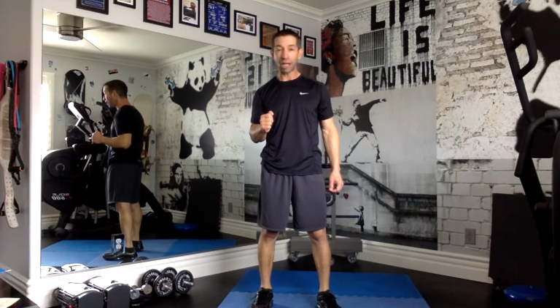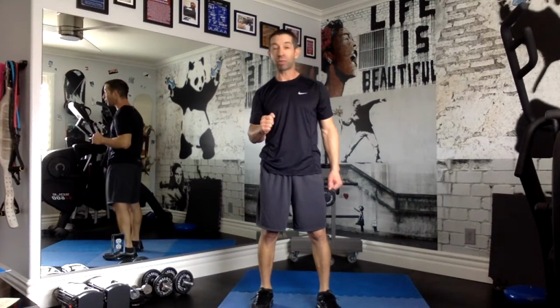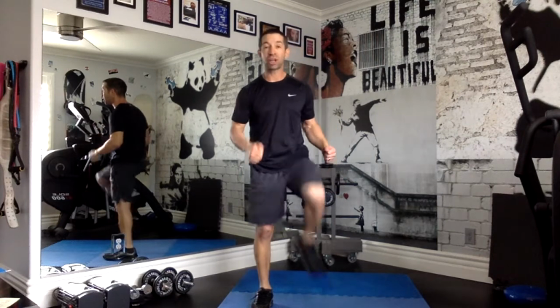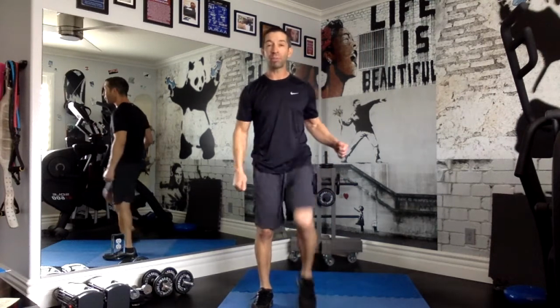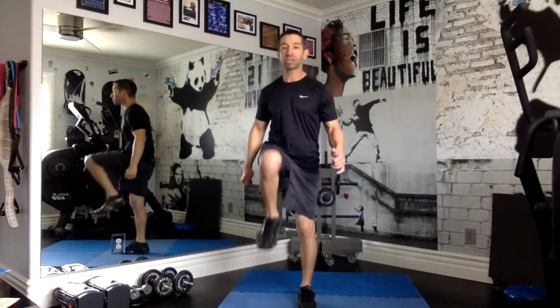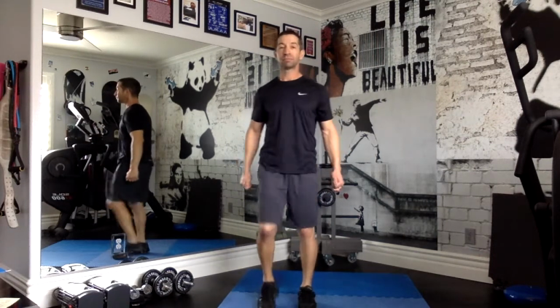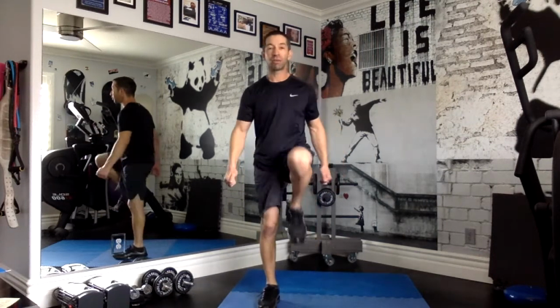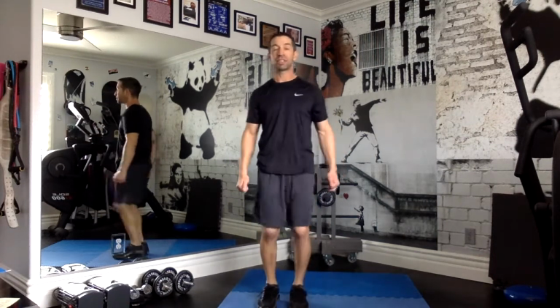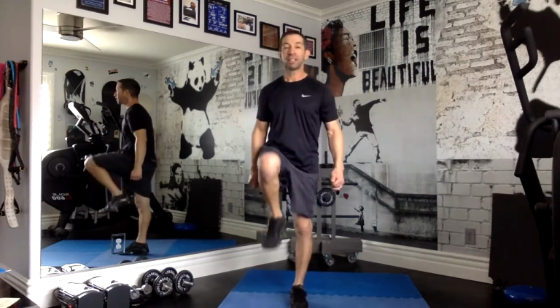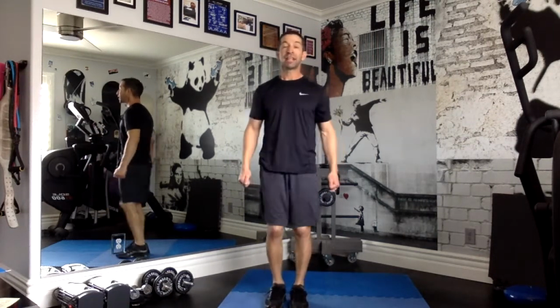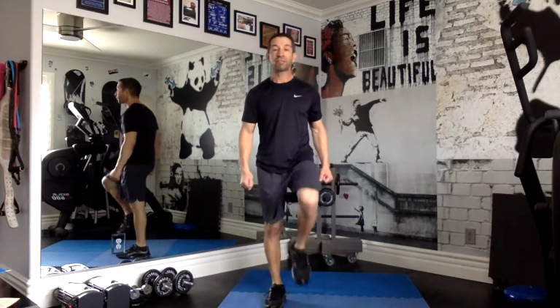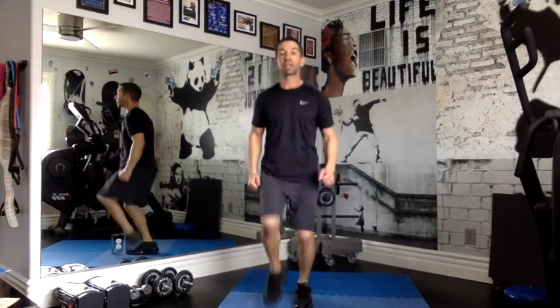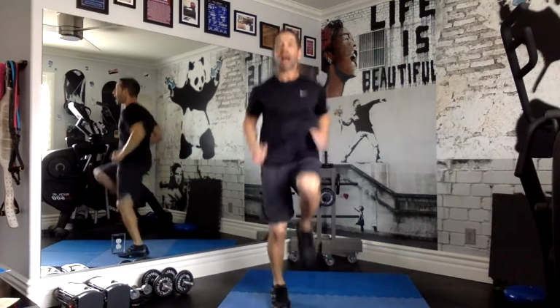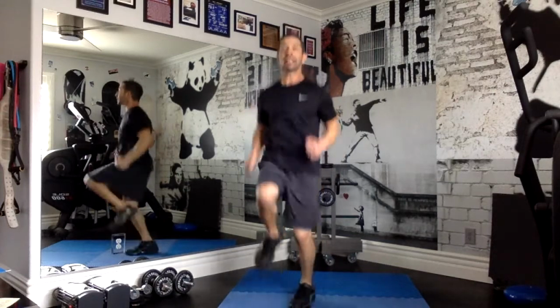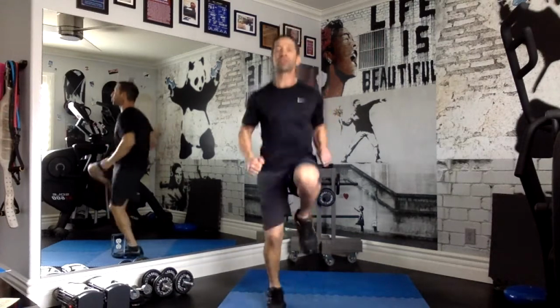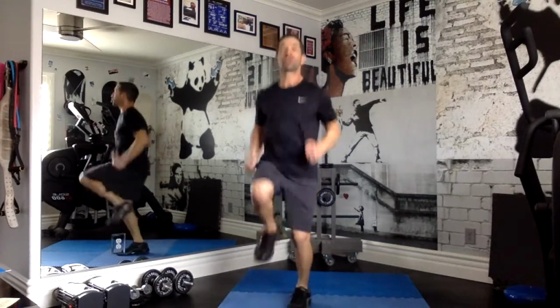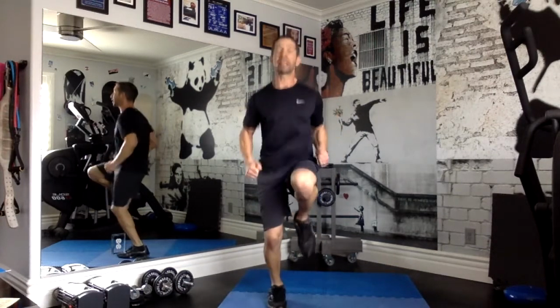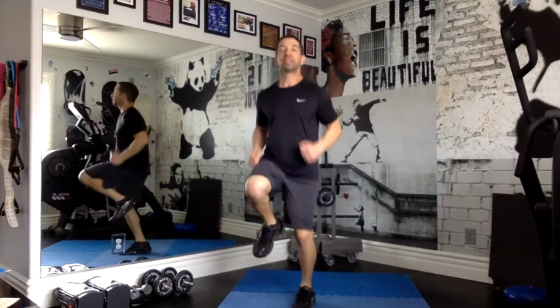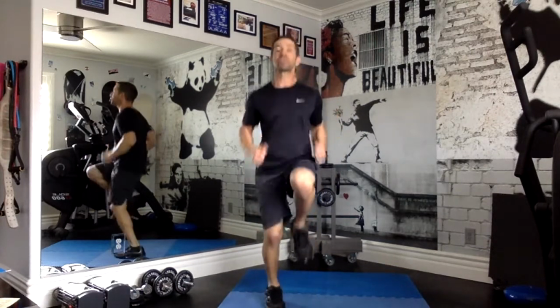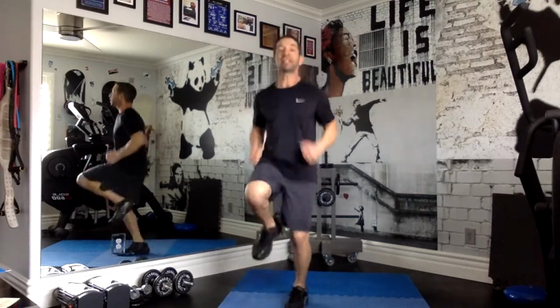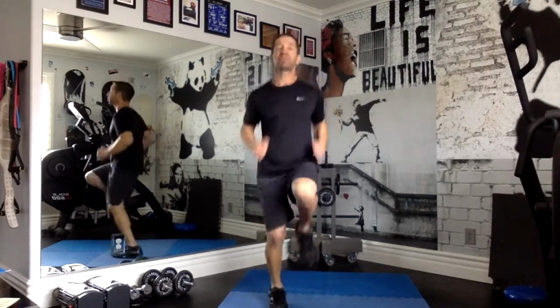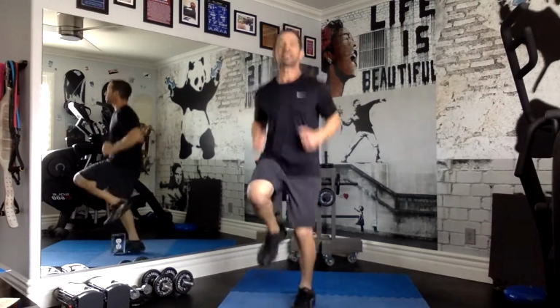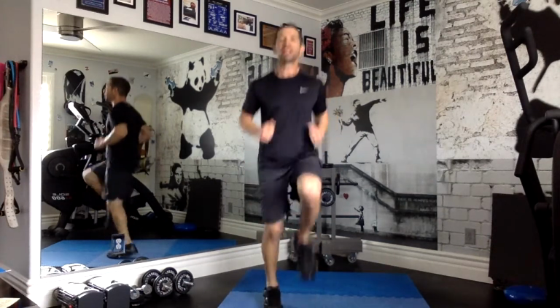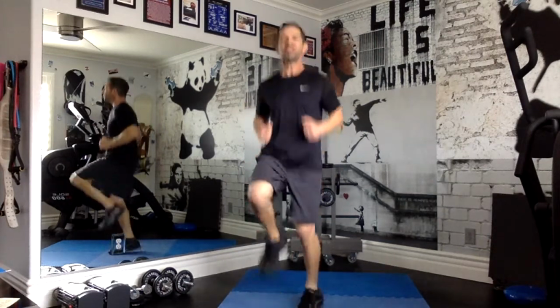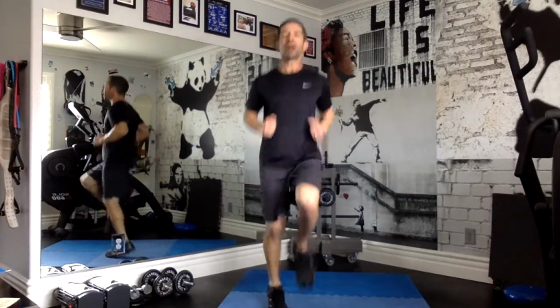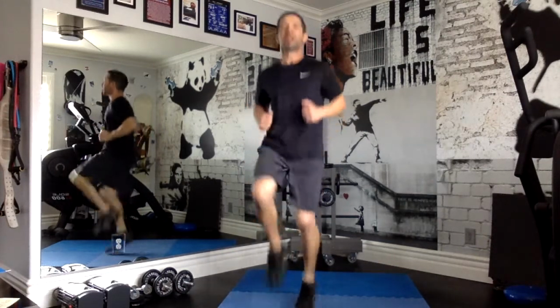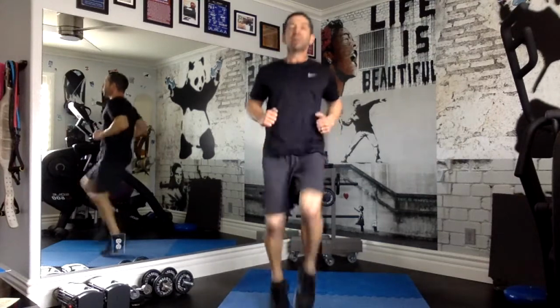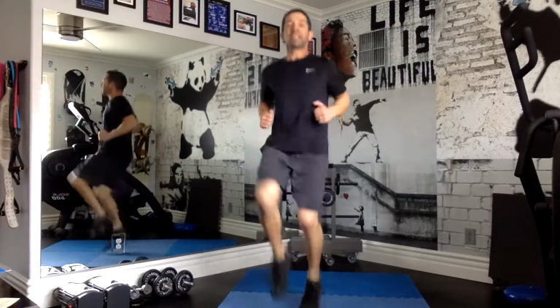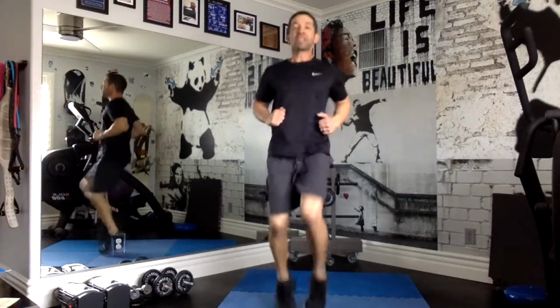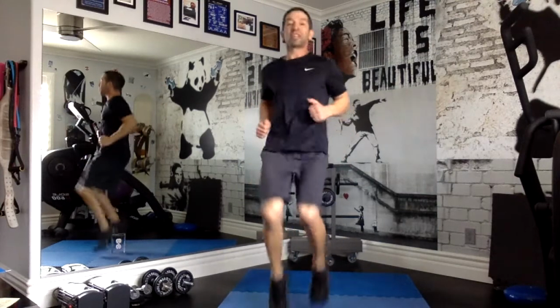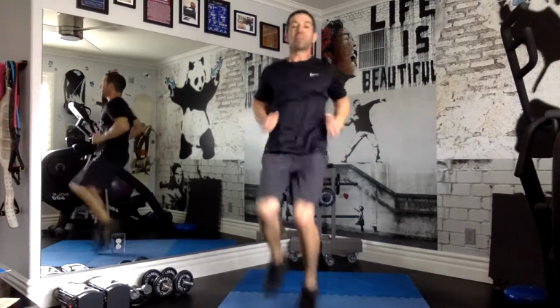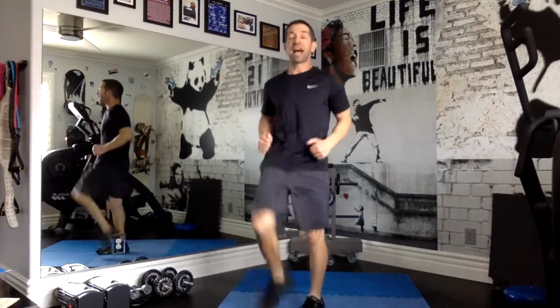Alright, here we go. We're going to start with a march — that one's easy. And then after that, we're going to go to high knees. We're jogging. Remember, jogging isn't your fastest run, just a moderate run, but the difference is our knees are up nice and high.